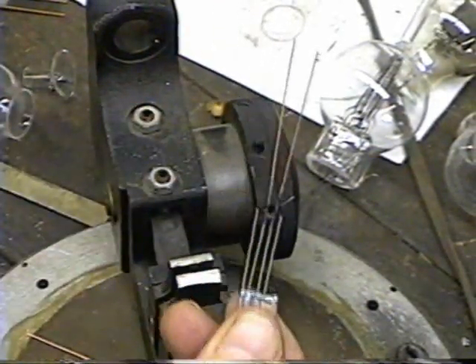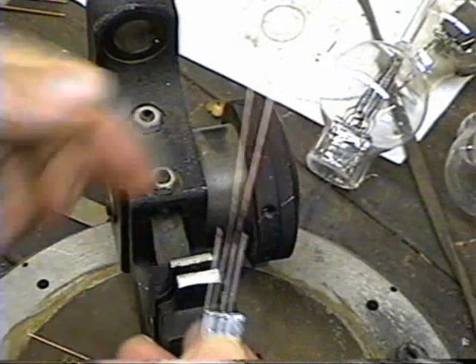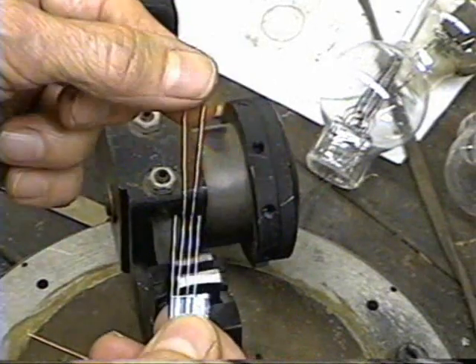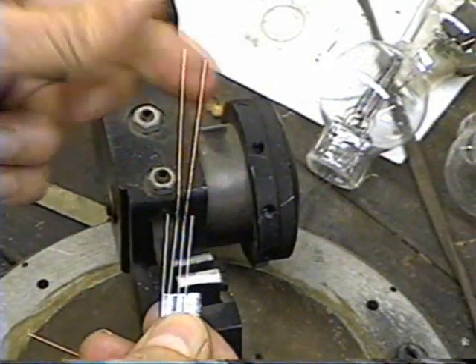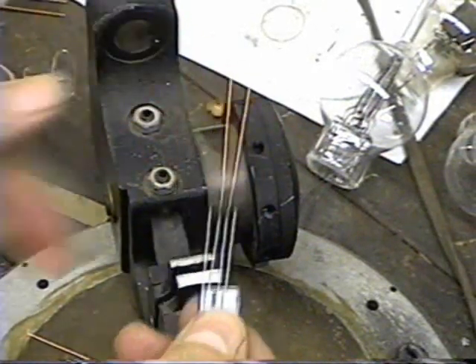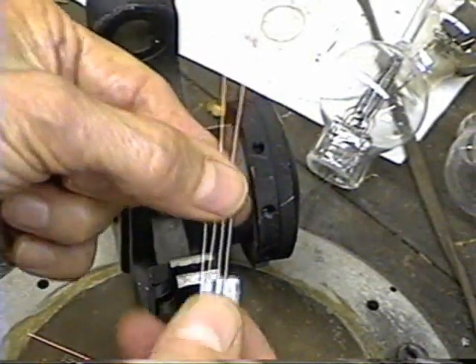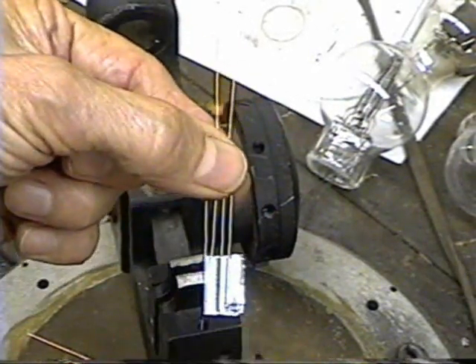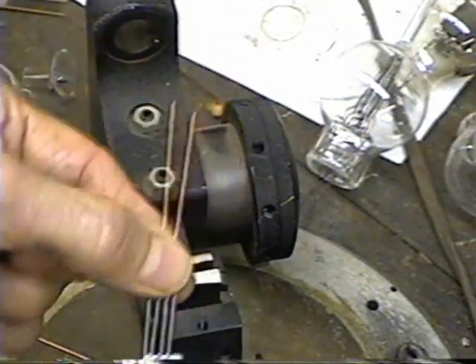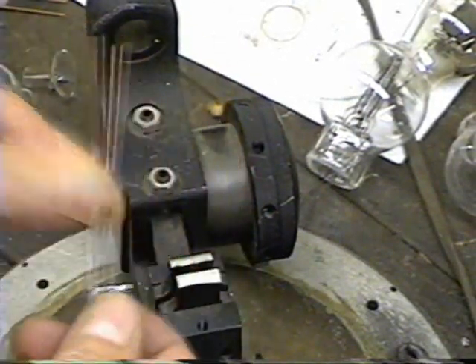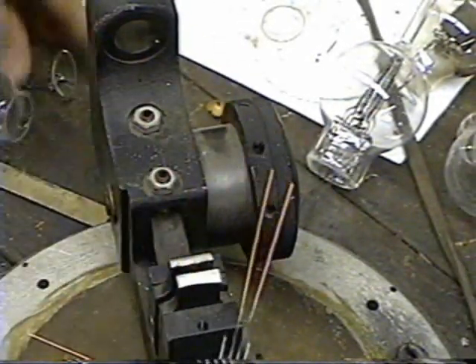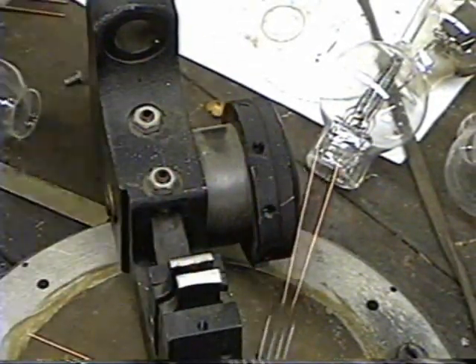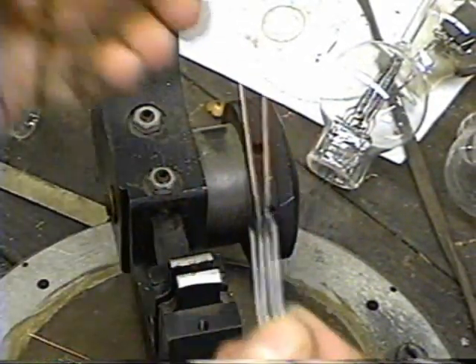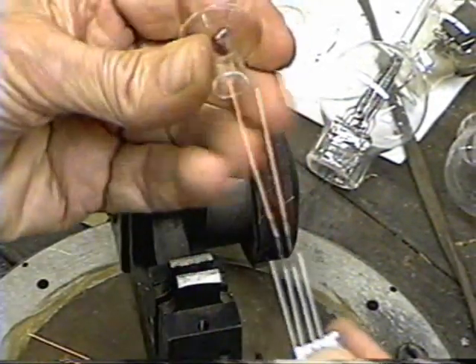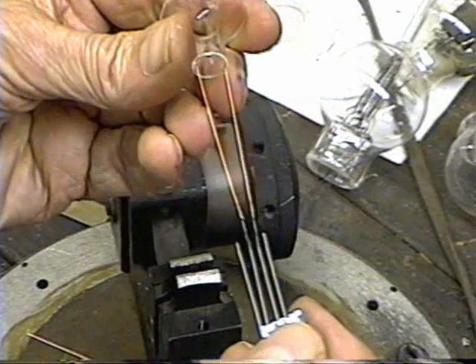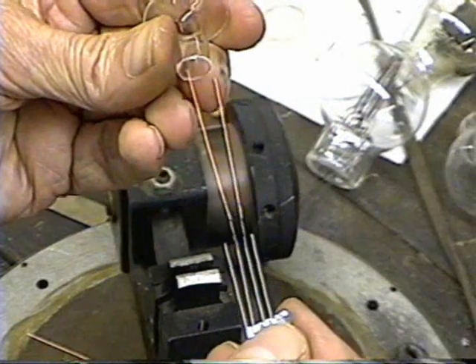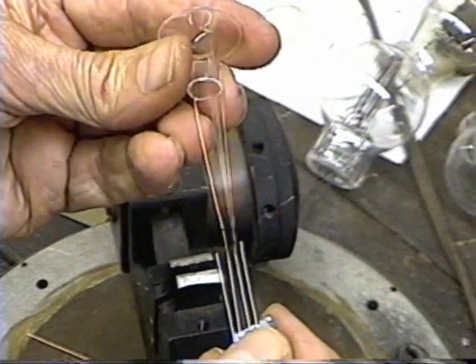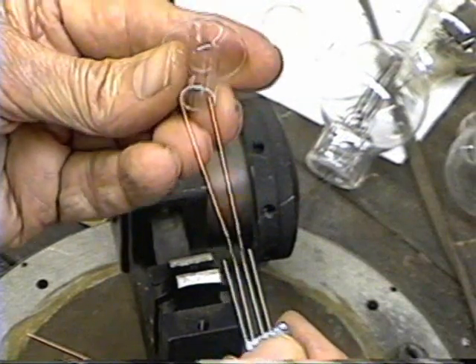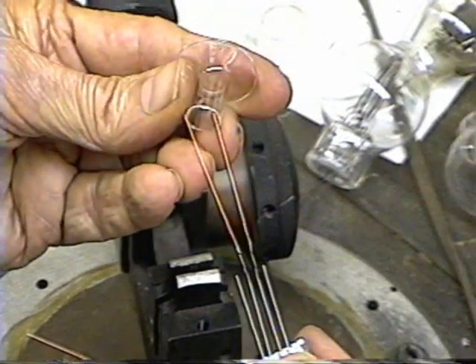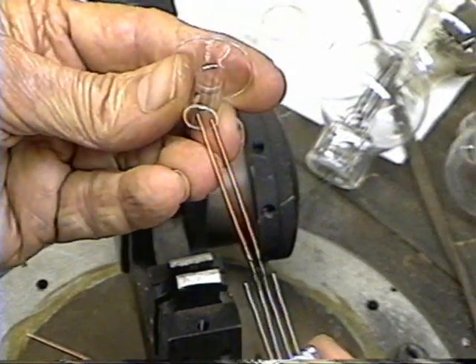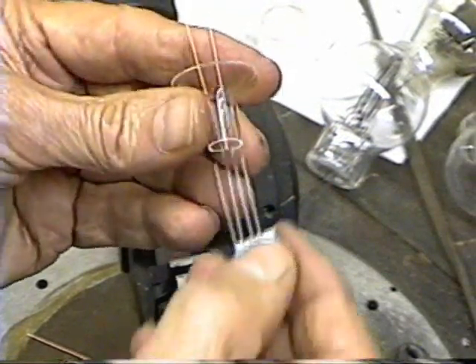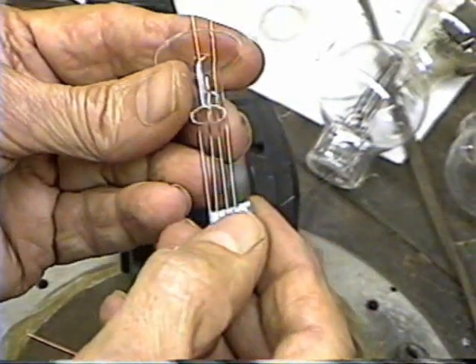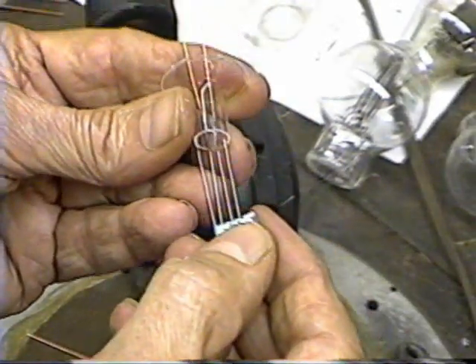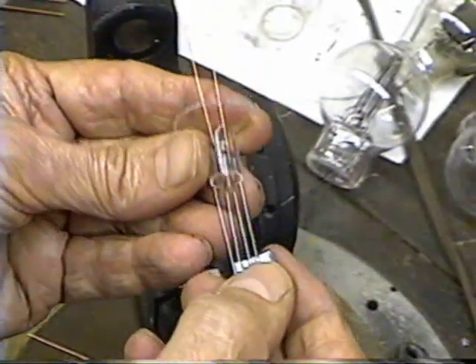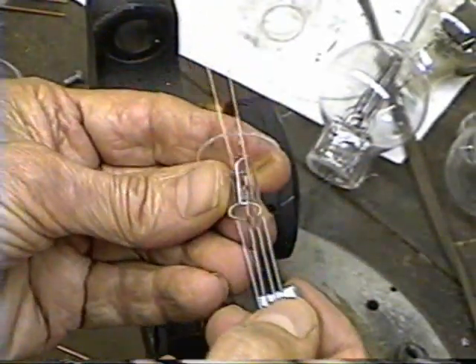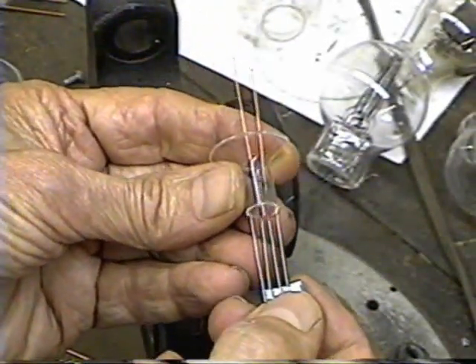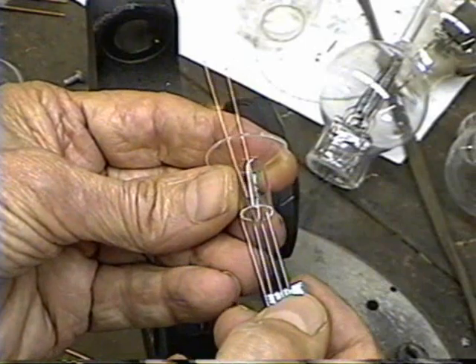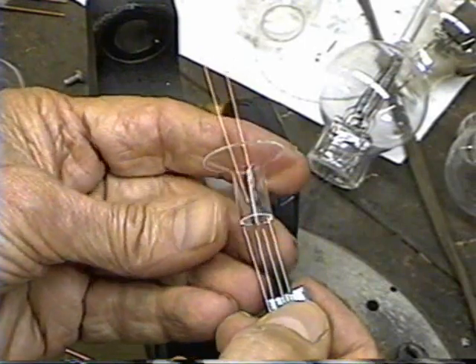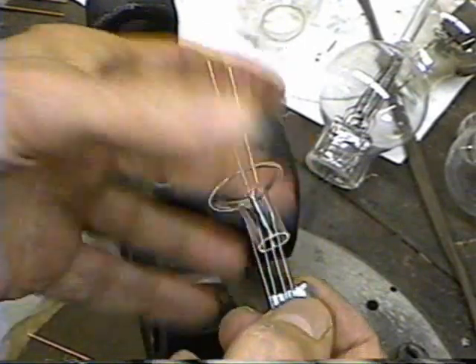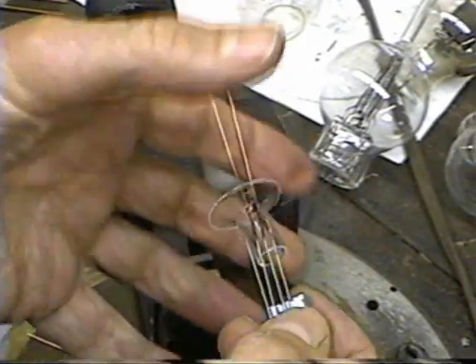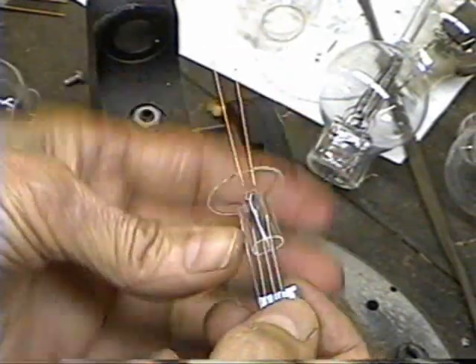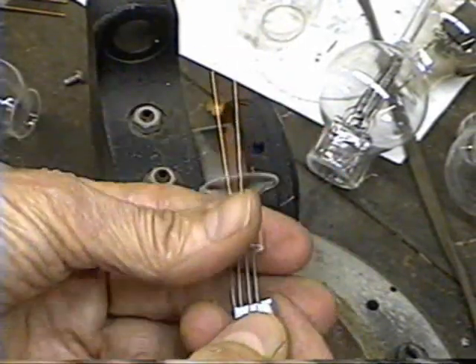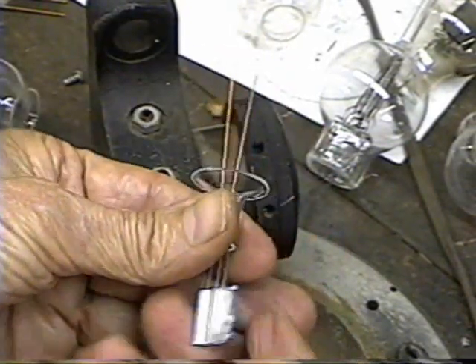The next thing we're going to do is make the pinch. We're going to take the wires, put them up inside, heat it, pinch it down on there, and make the seal.